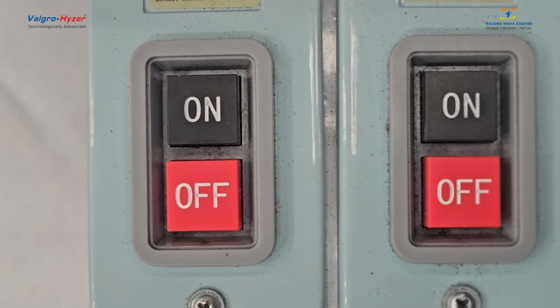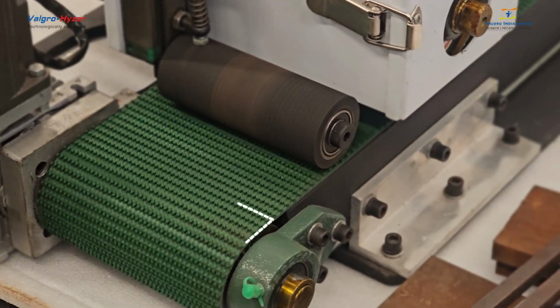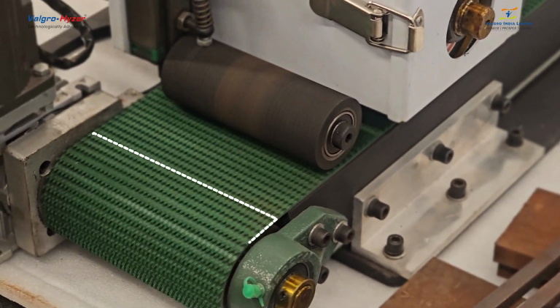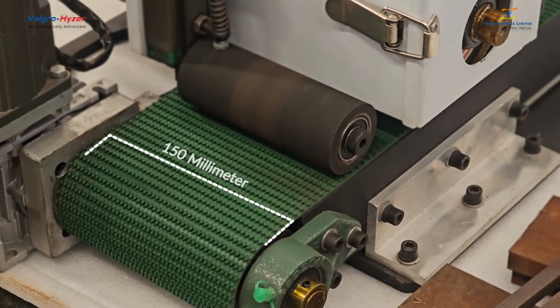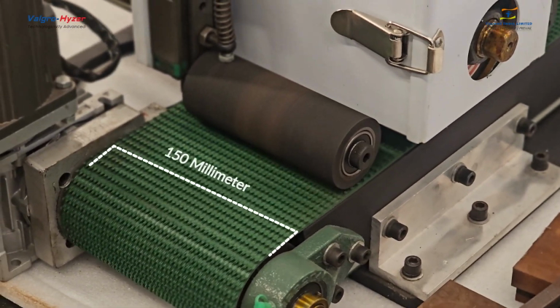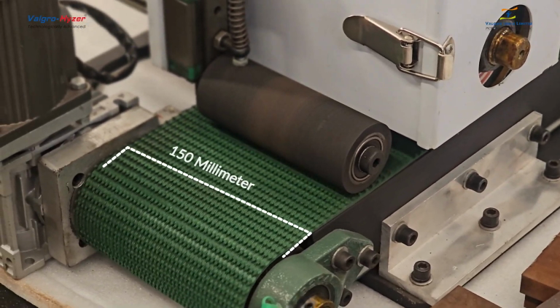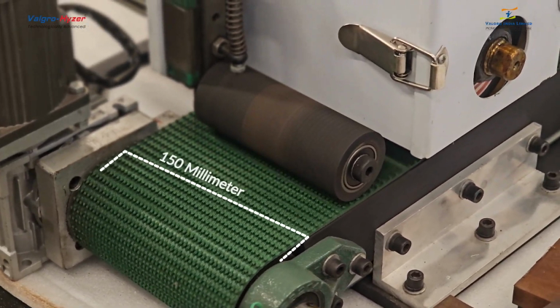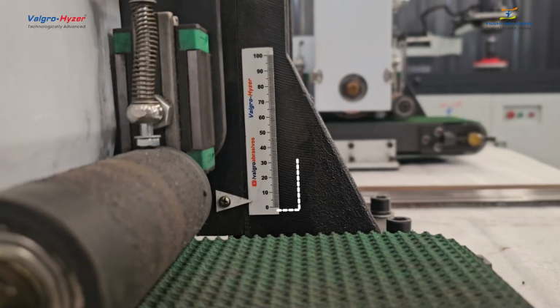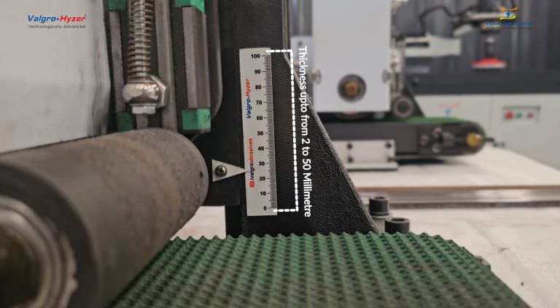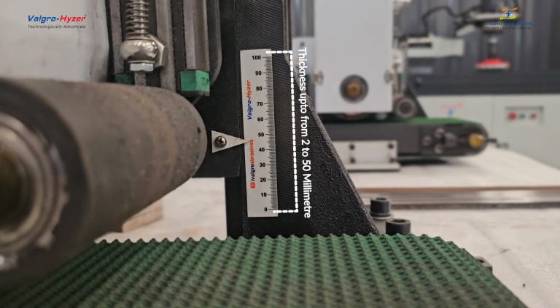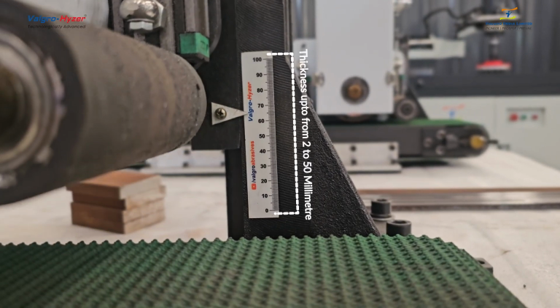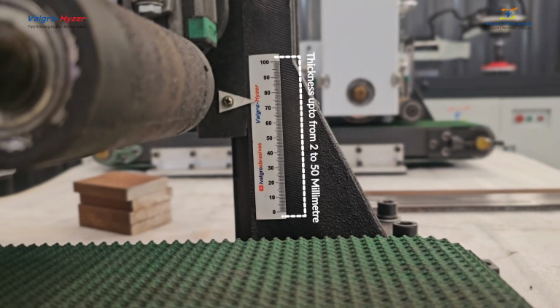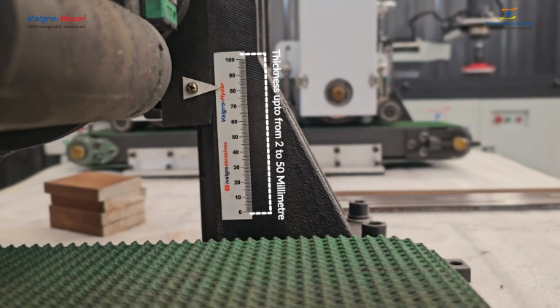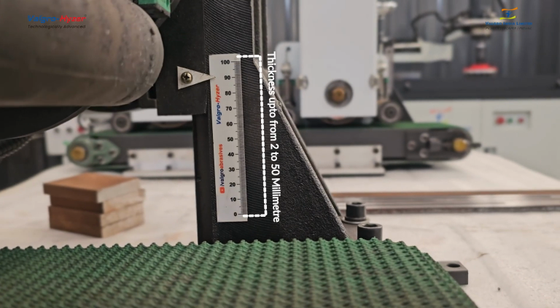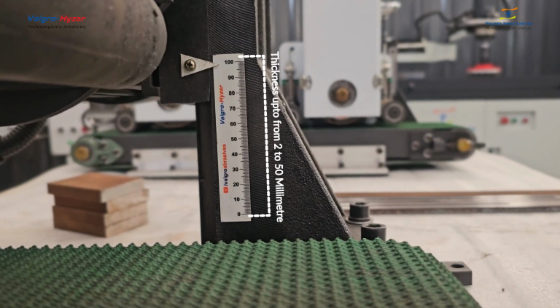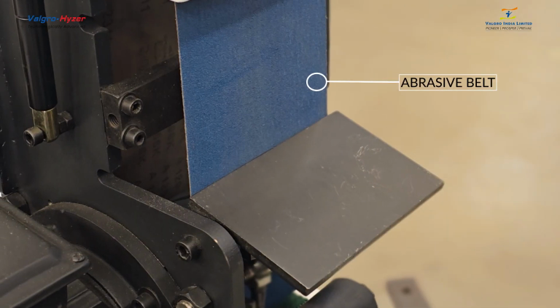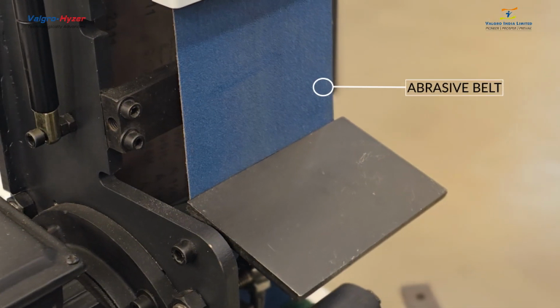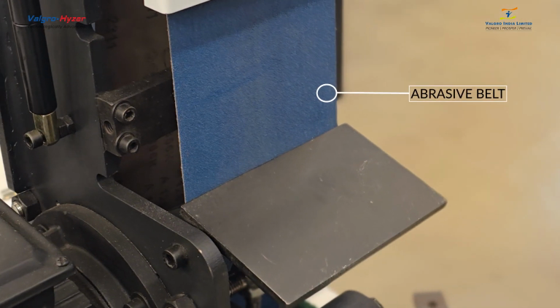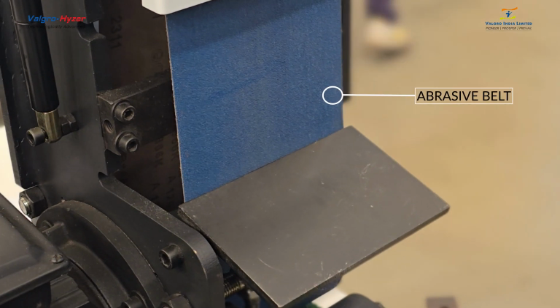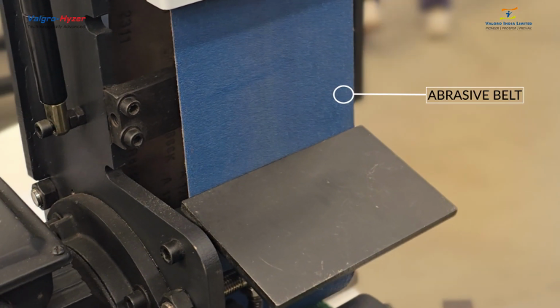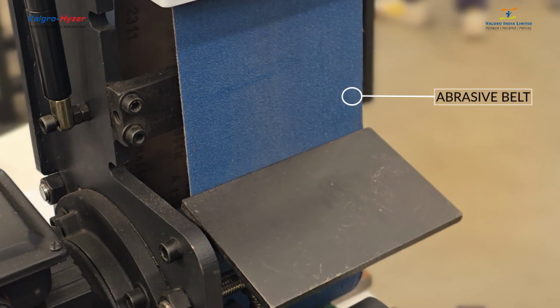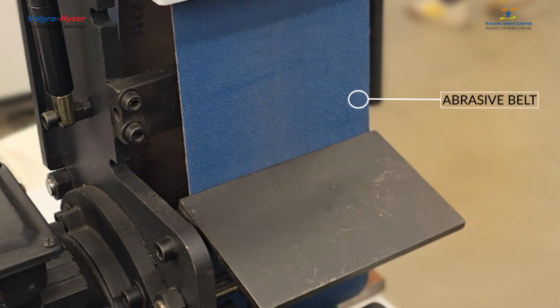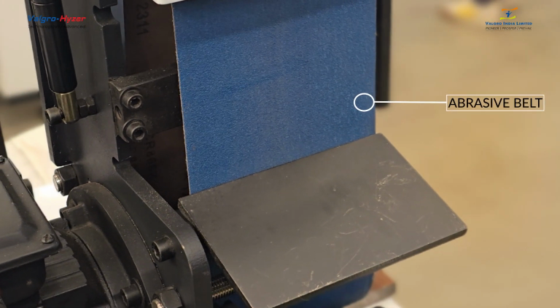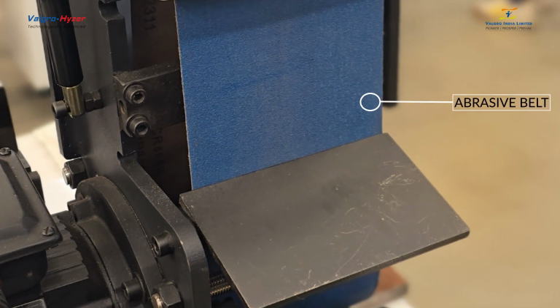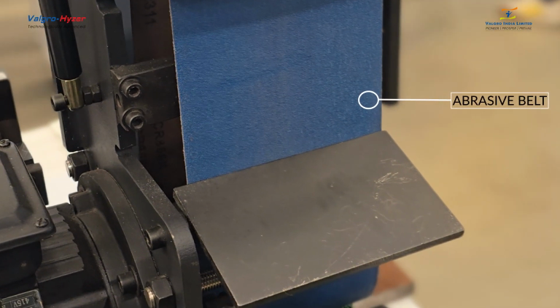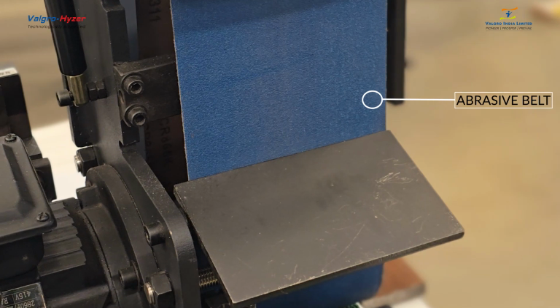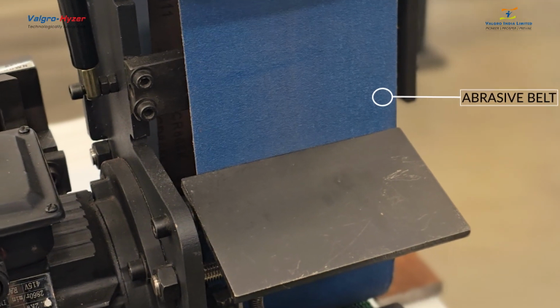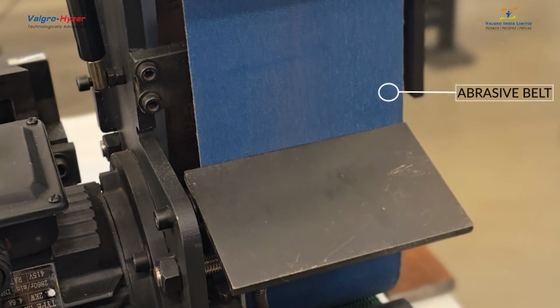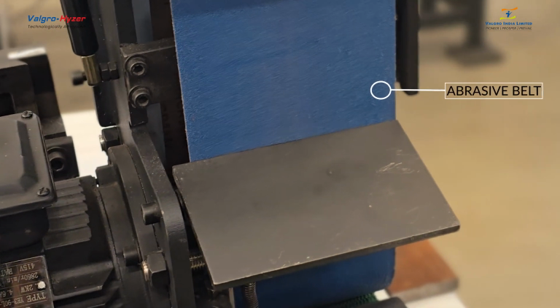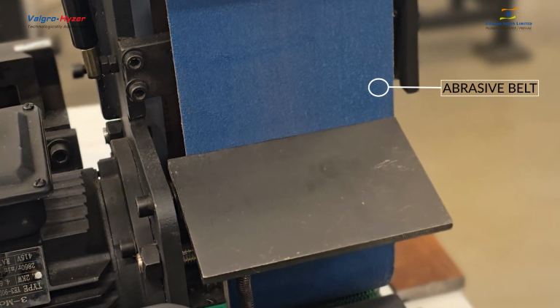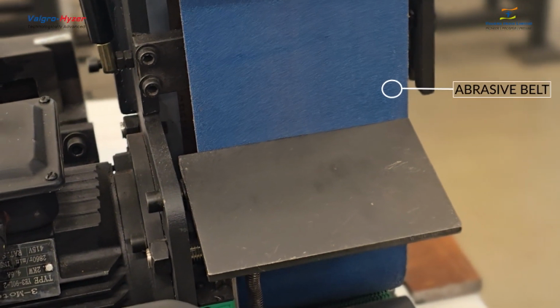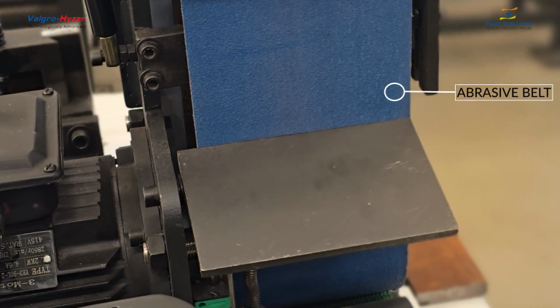The width of this machine is 150 millimeters and thickness from 2 millimeters up to 50 millimeters. This is an abrasive belt for grinding metal components. Various abrasive belts are available as per client needs.